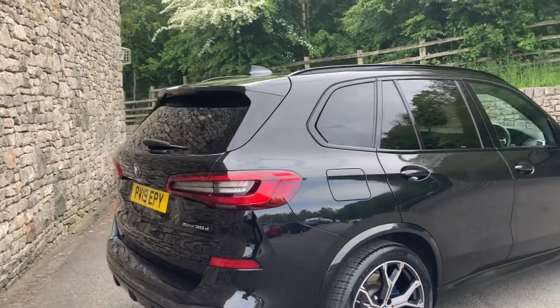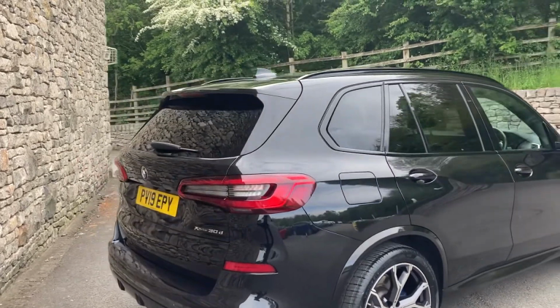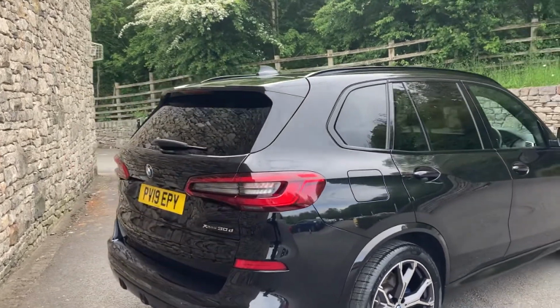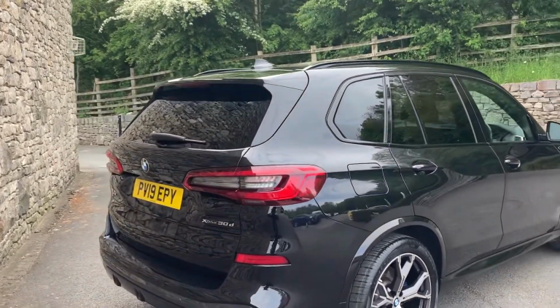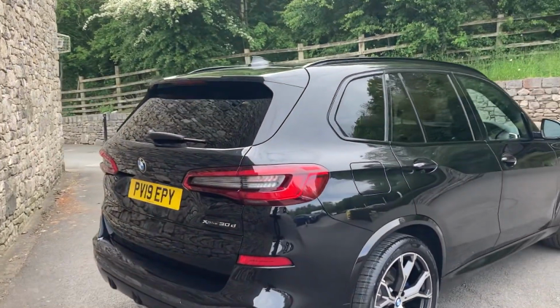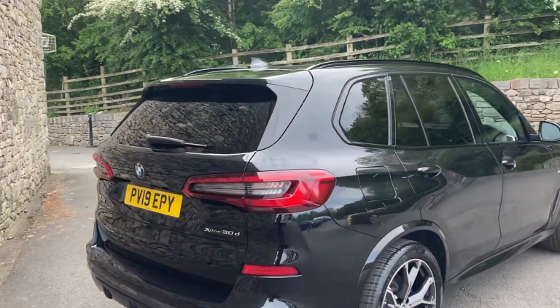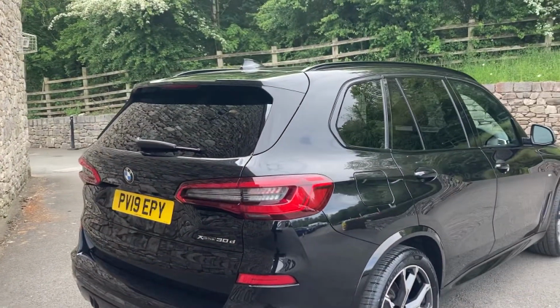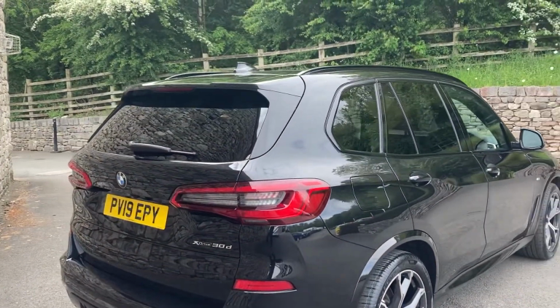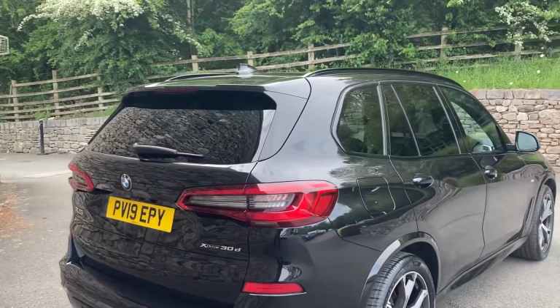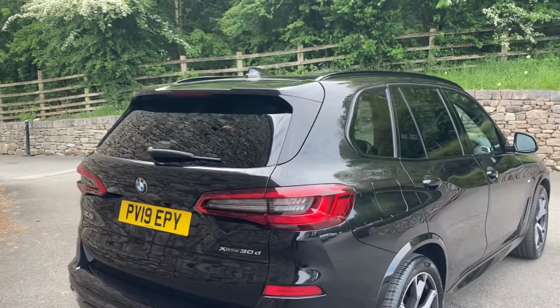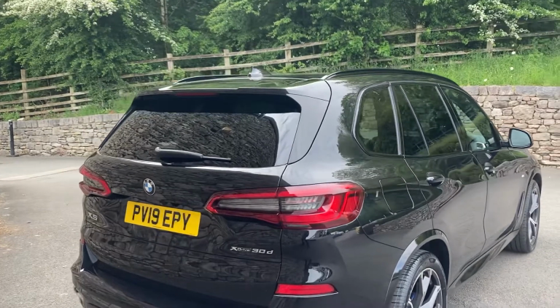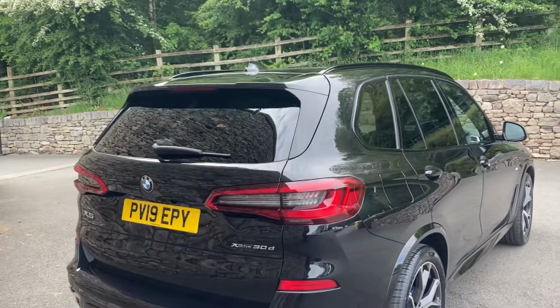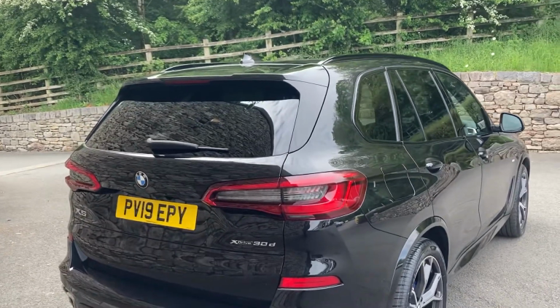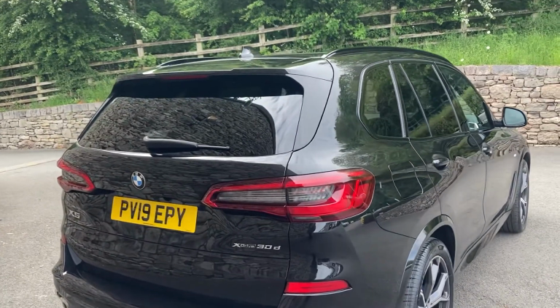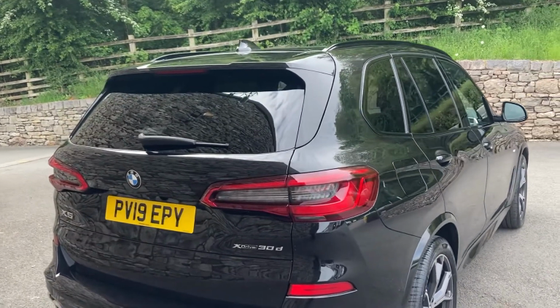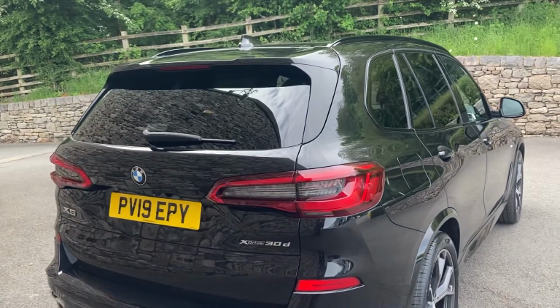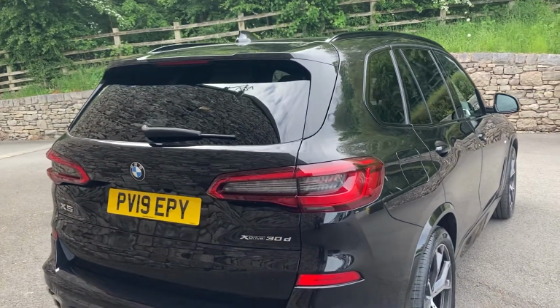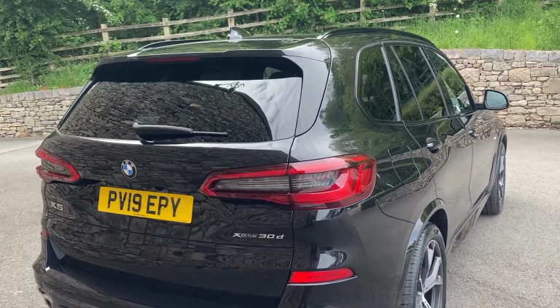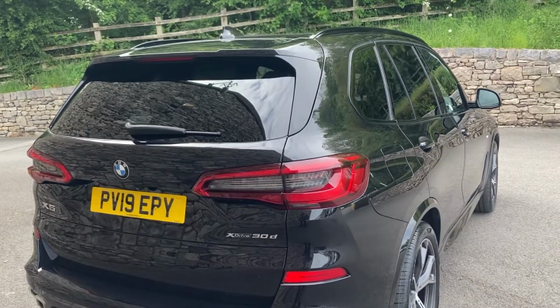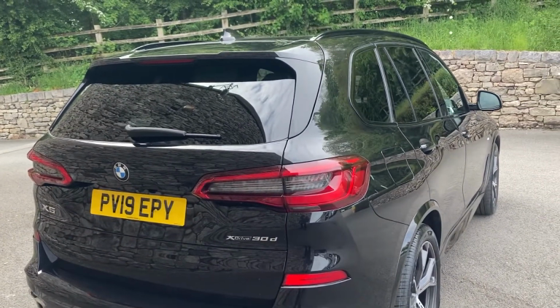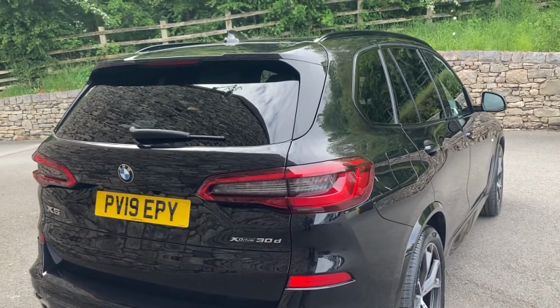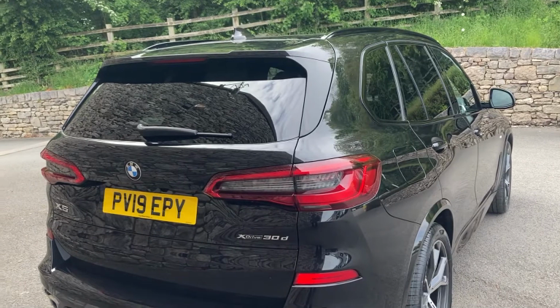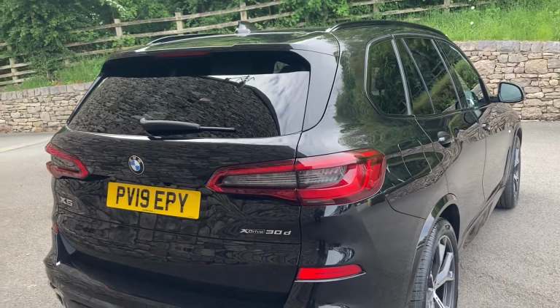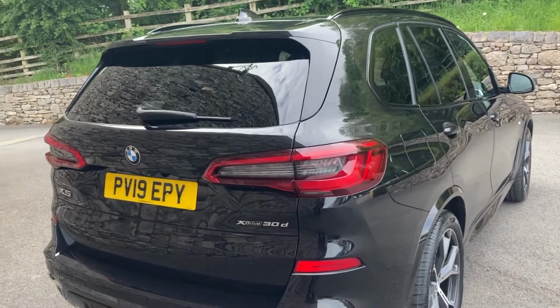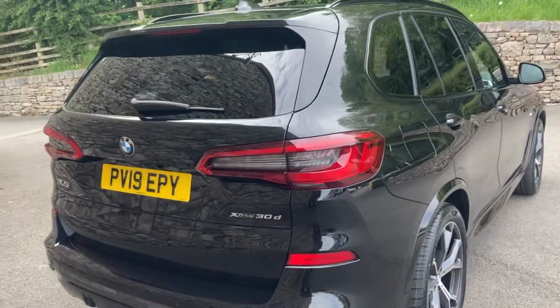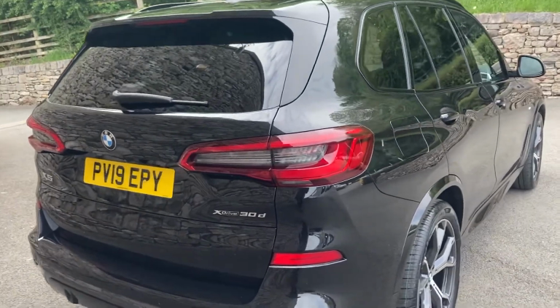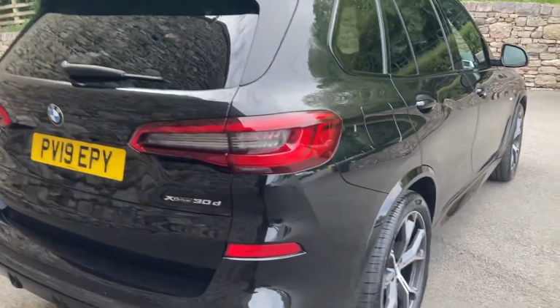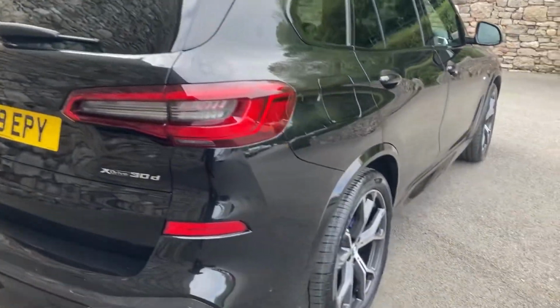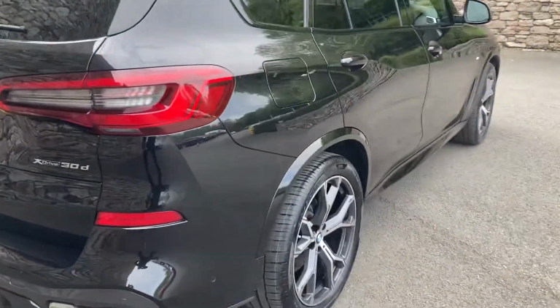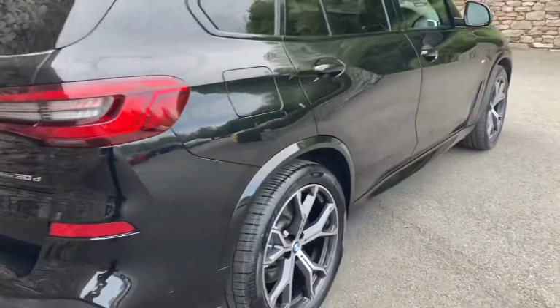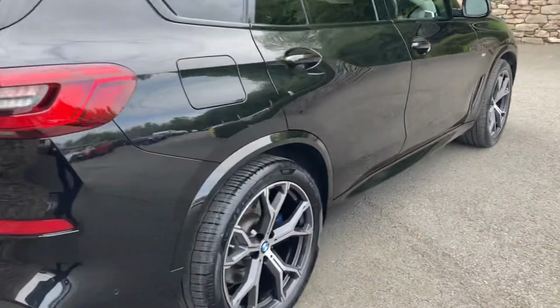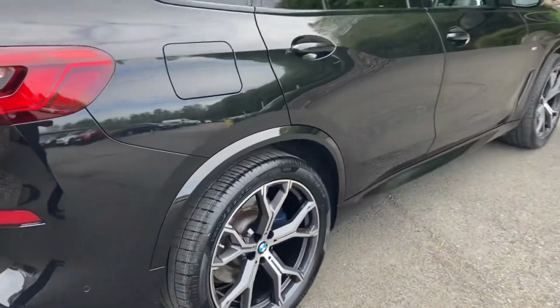It's got the Live Cockpit Professional, the Sky Lounge glass sunroof, comfort seats, folding mirrors, and it's also got the third row of seating — so it's got seven seats as well. Very, very well specced car.